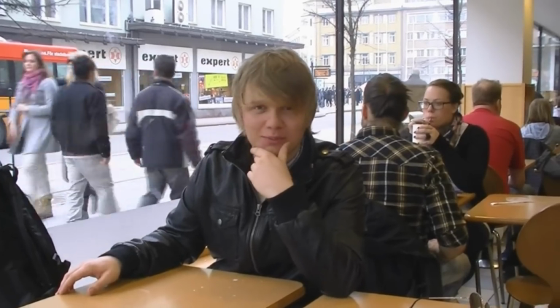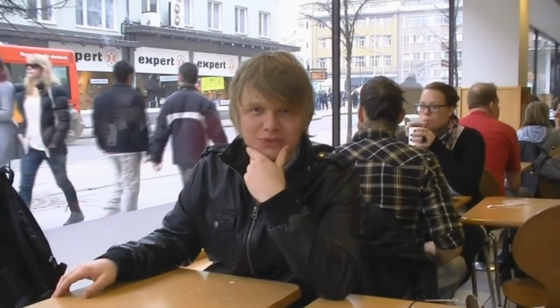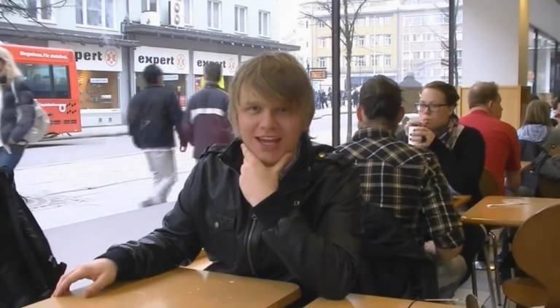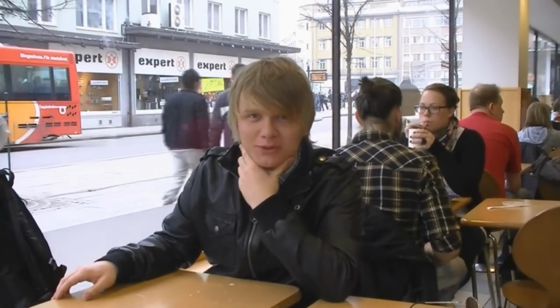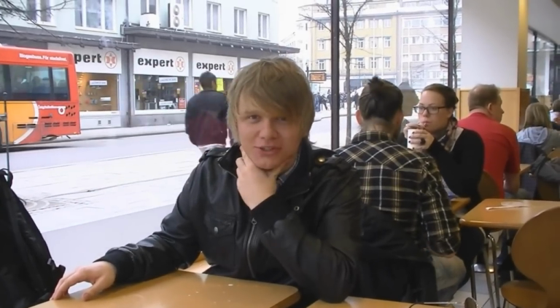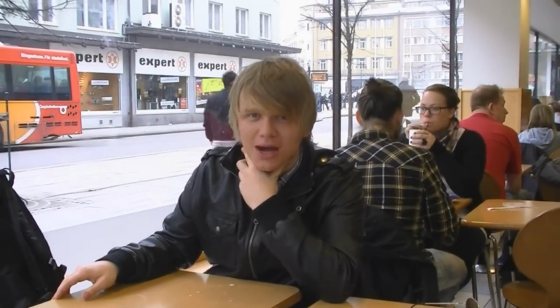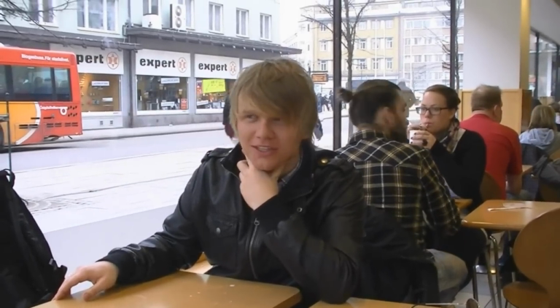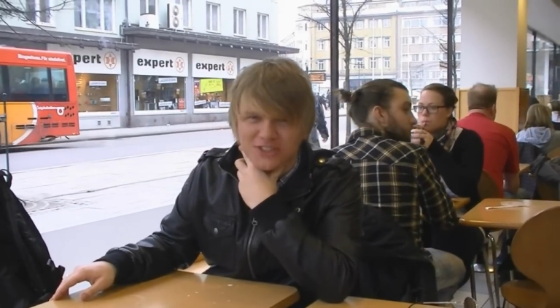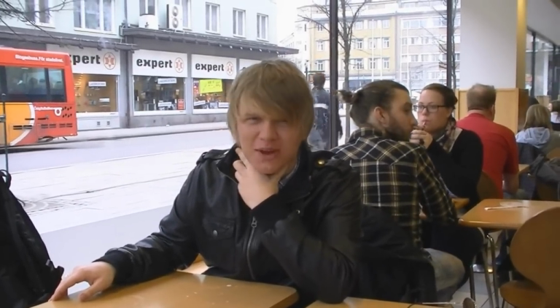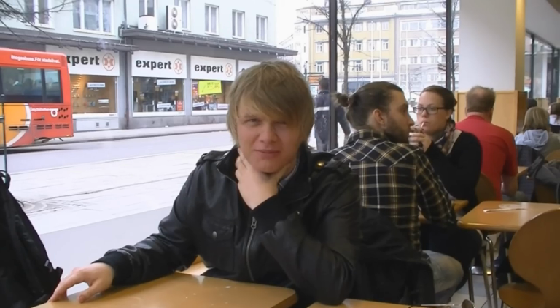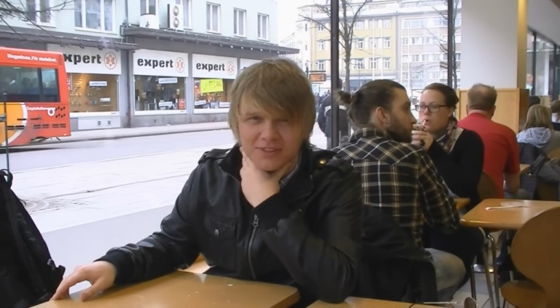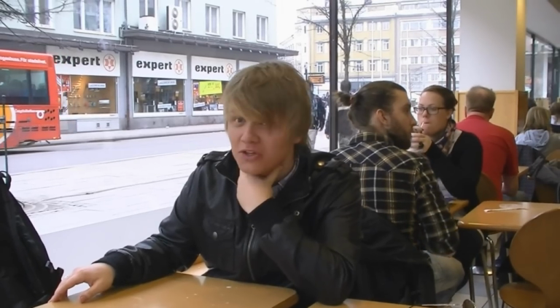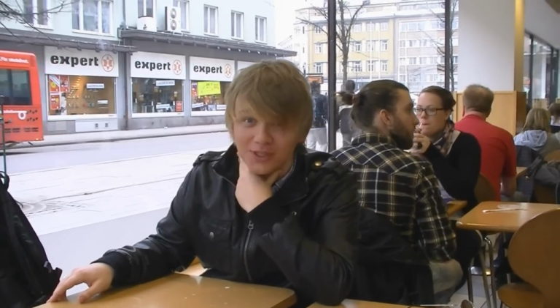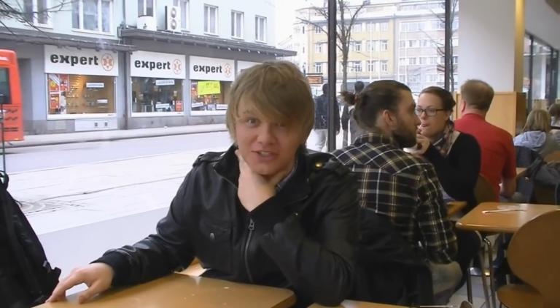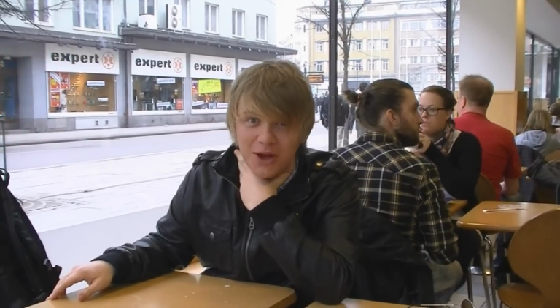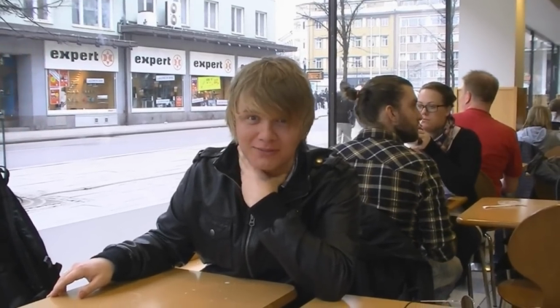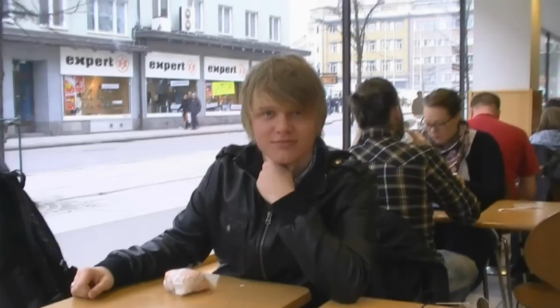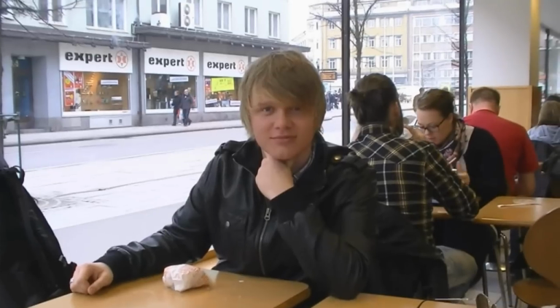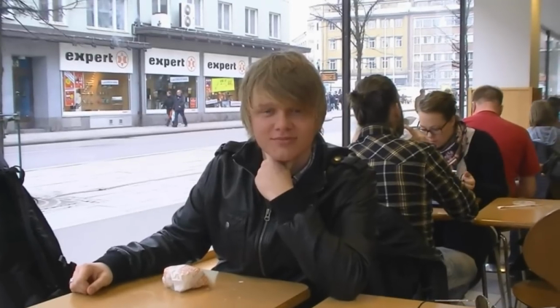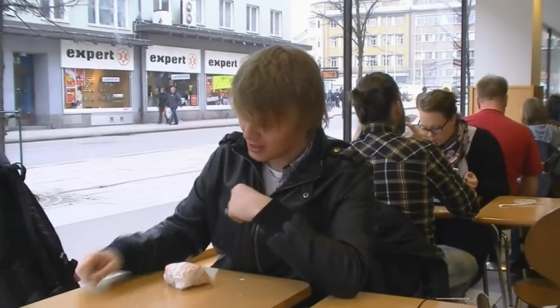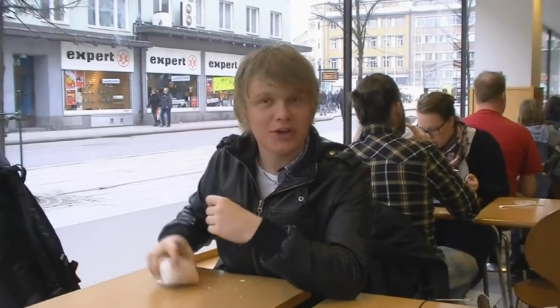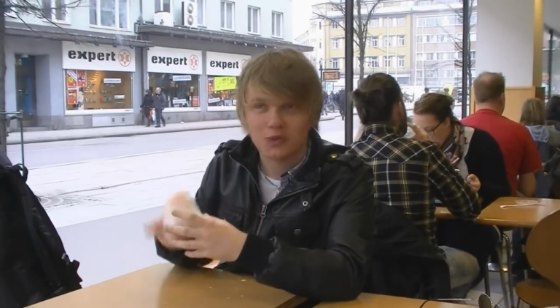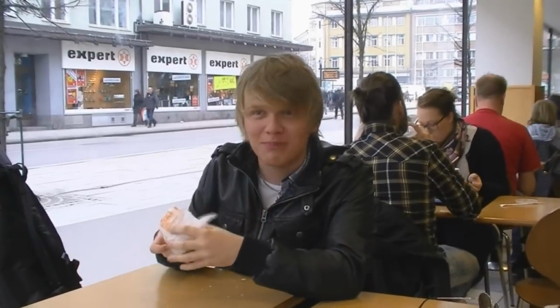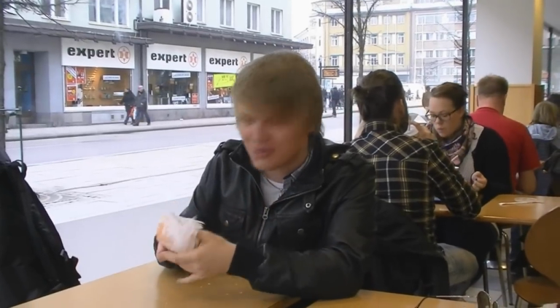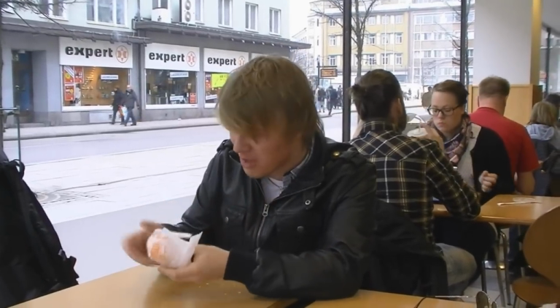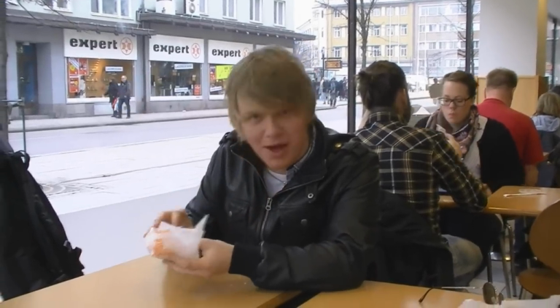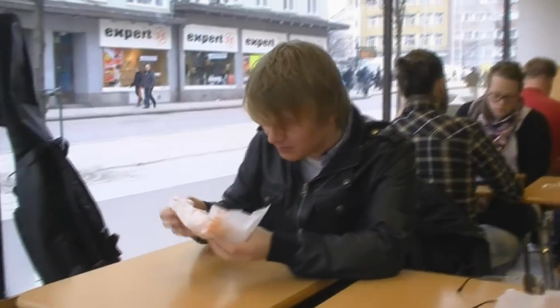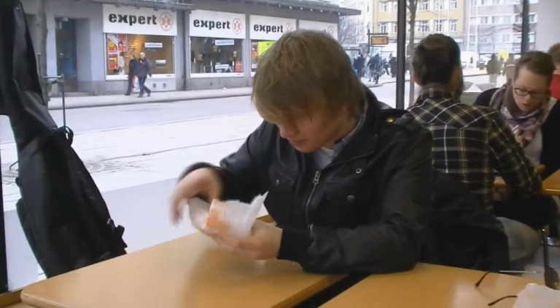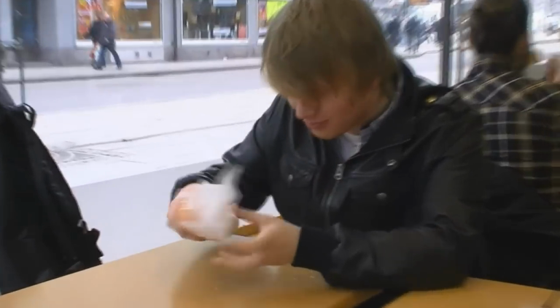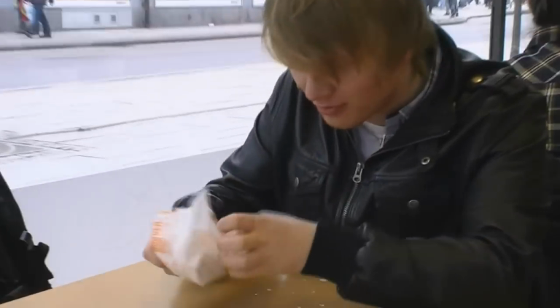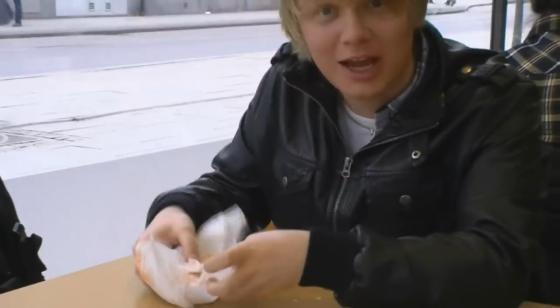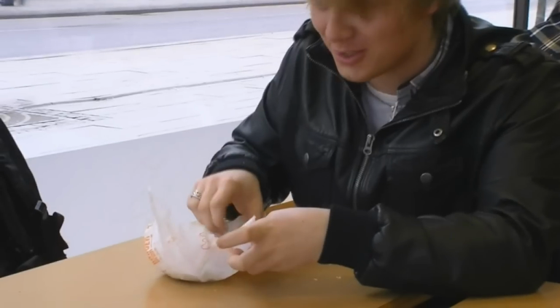Hello, today I'm going to teach you how to eat a cheeseburger. First, you need a cheeseburger. First, you unwrap it from the paper. Like this.